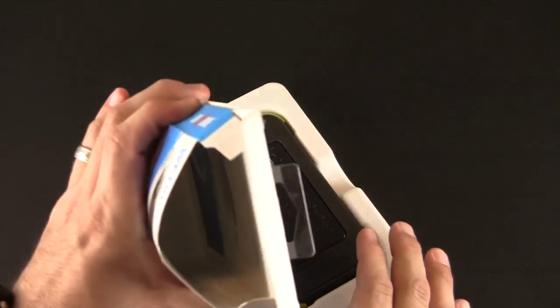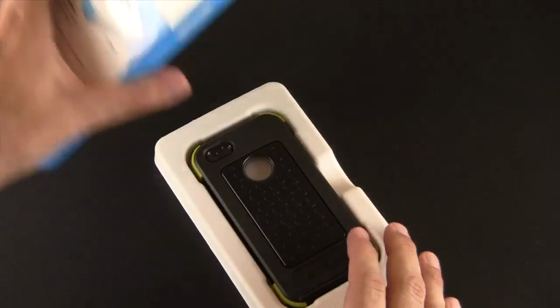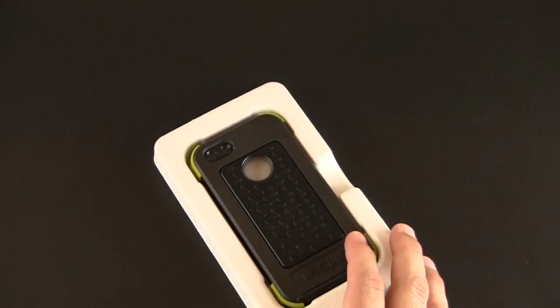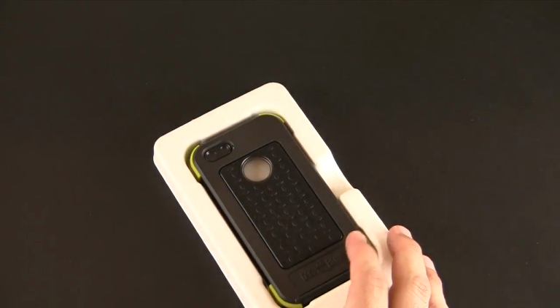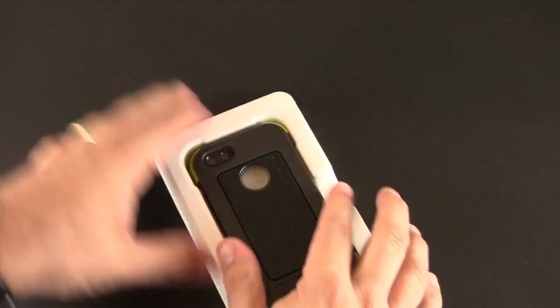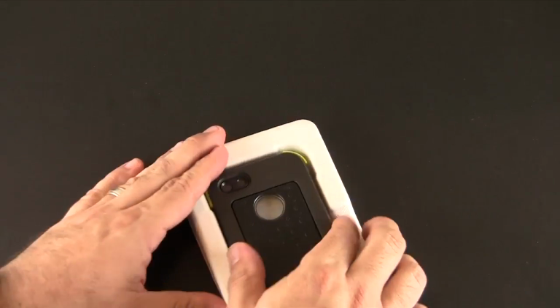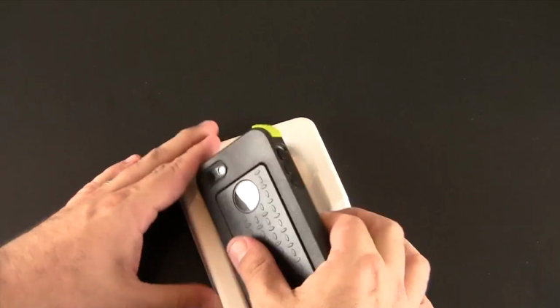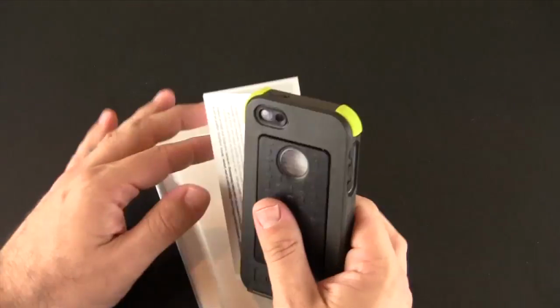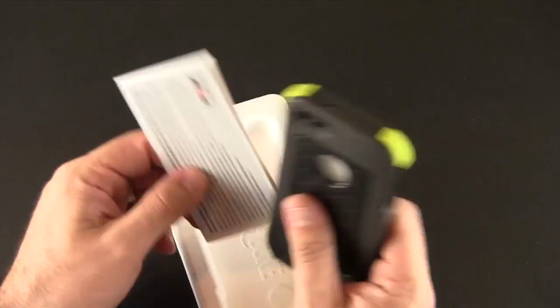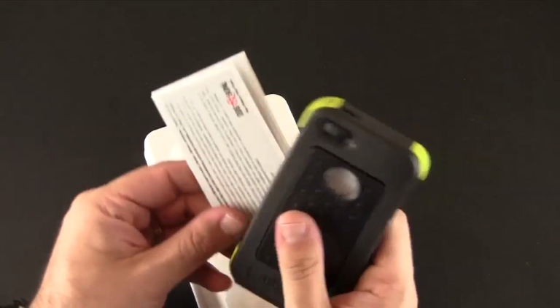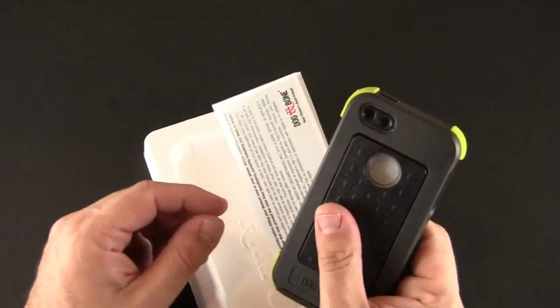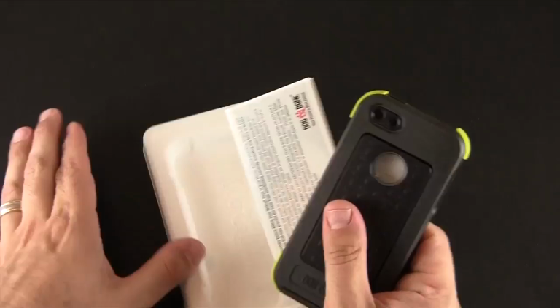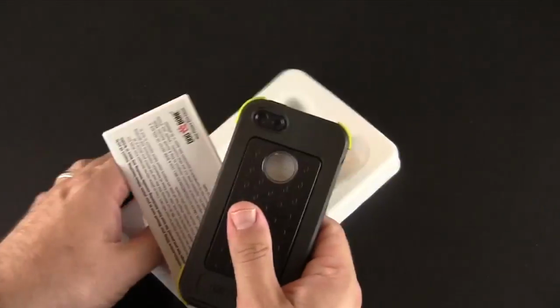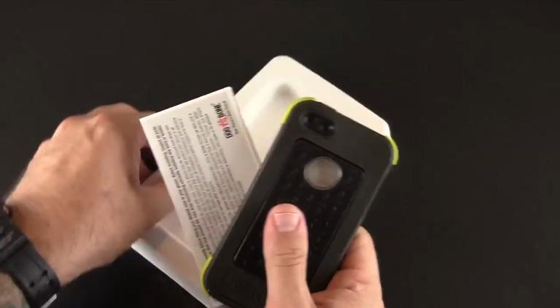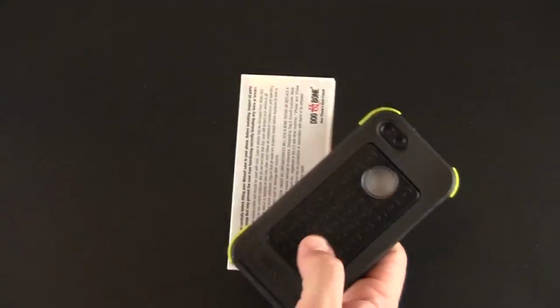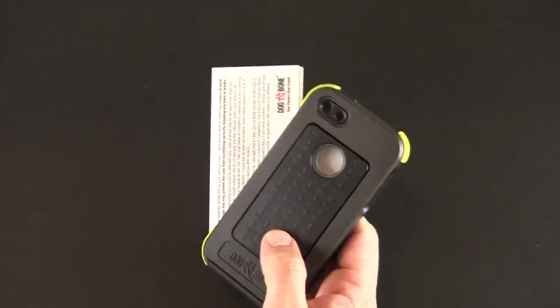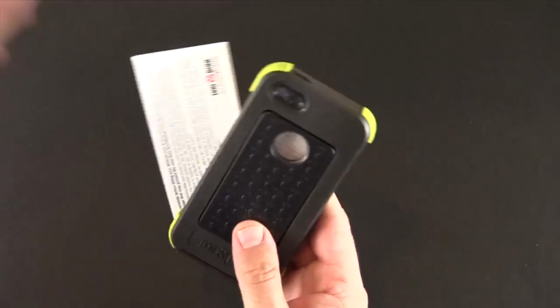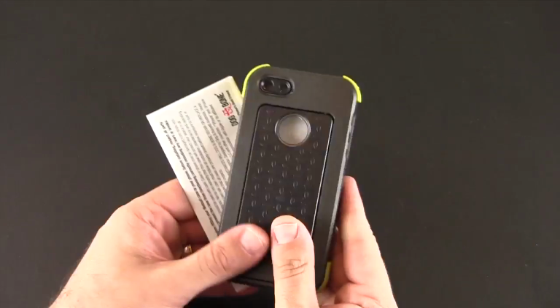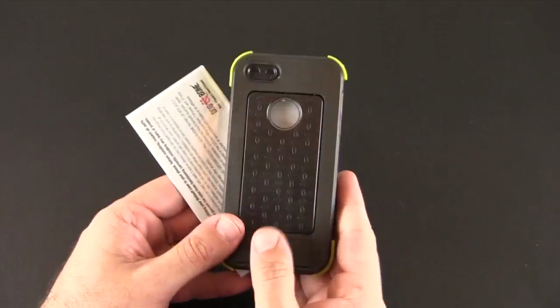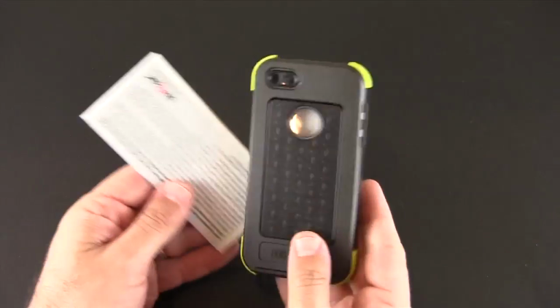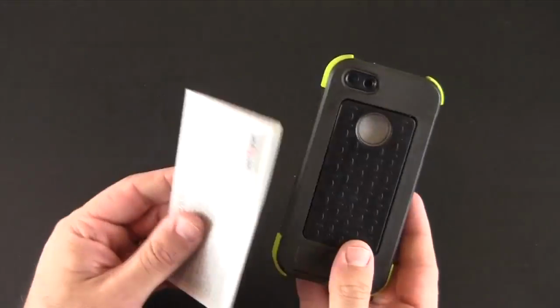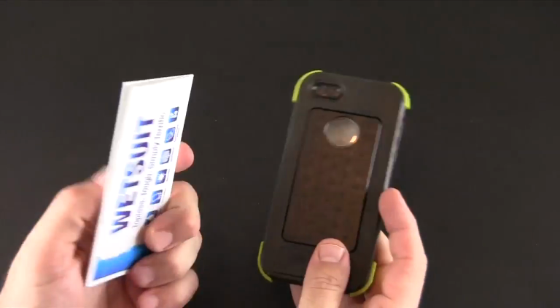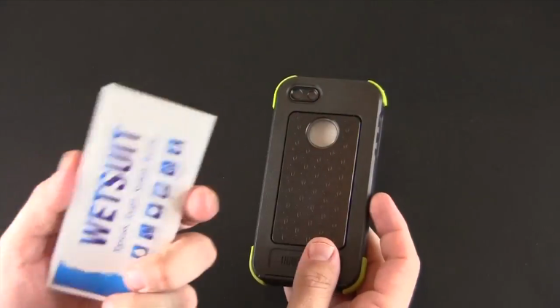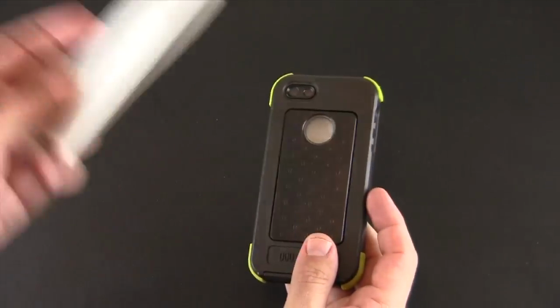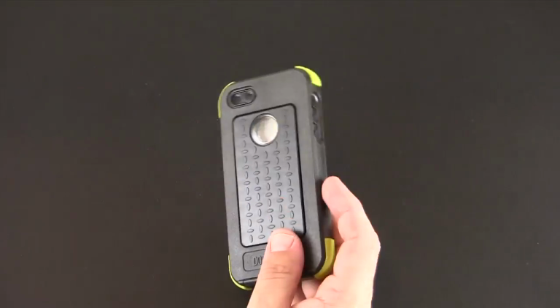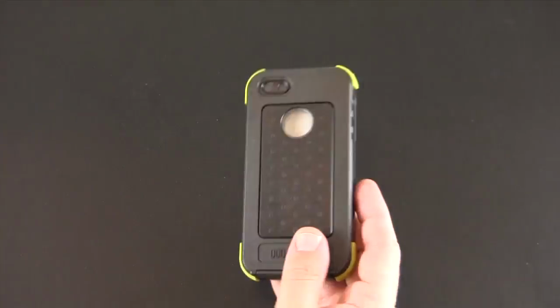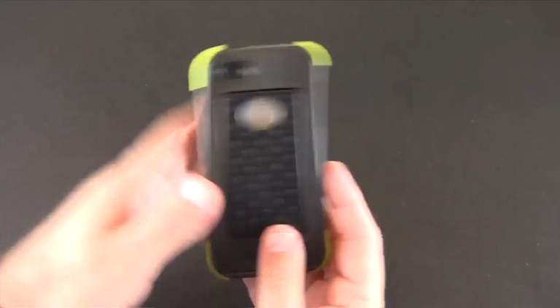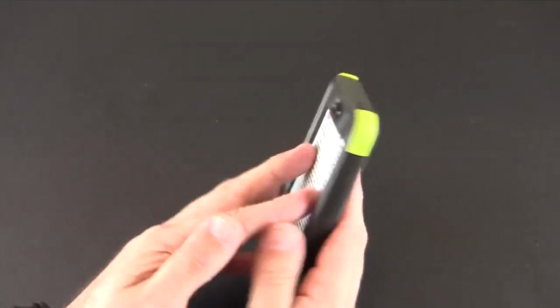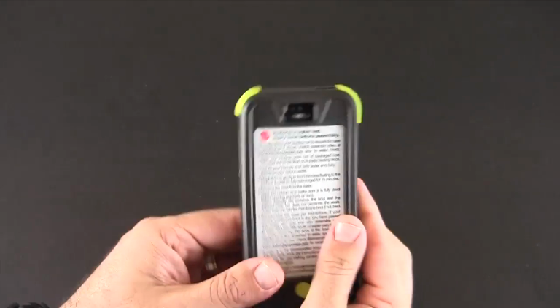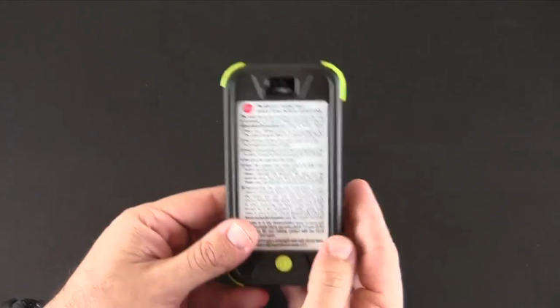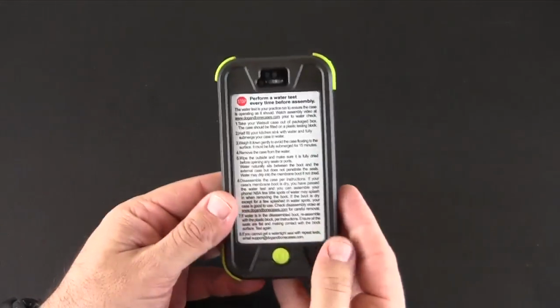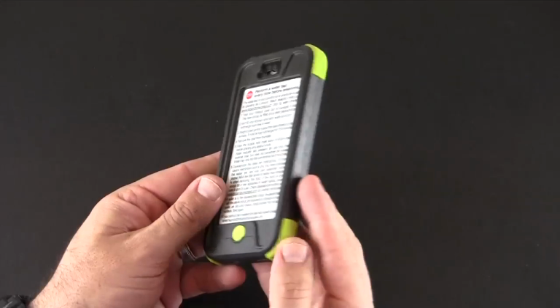There's nothing in the box other than the case and a set of instructions, and here is the case itself. Instructions we don't really need because I'm going to tell you all about it.